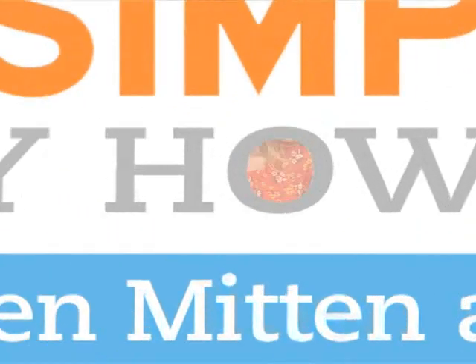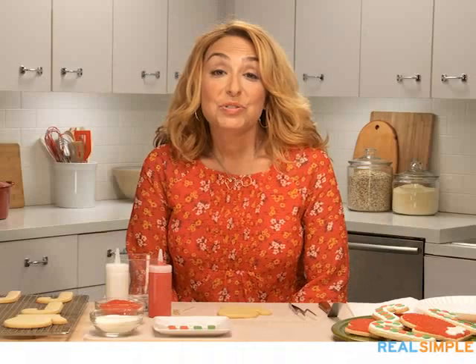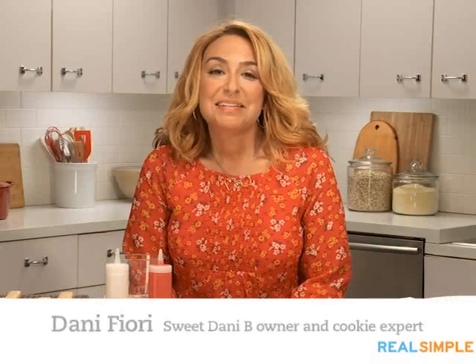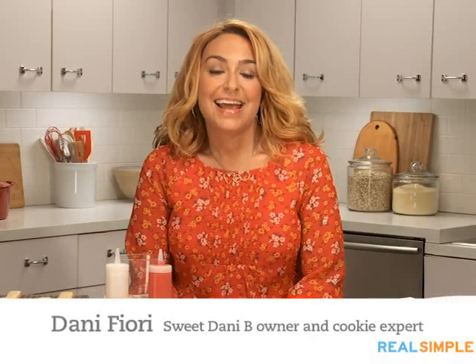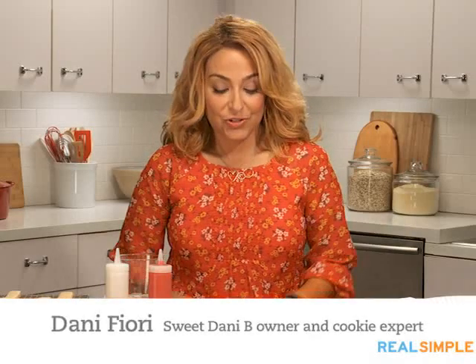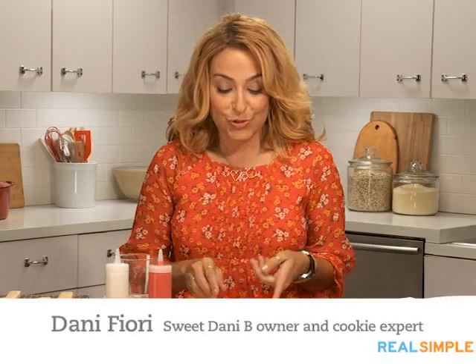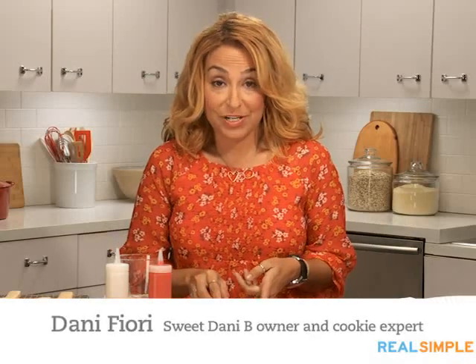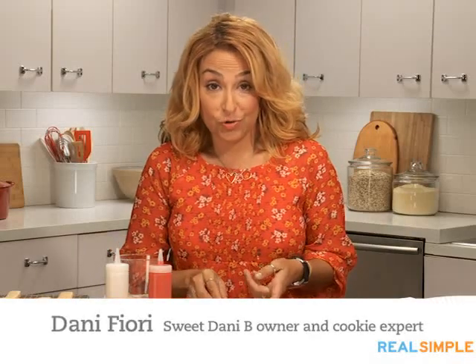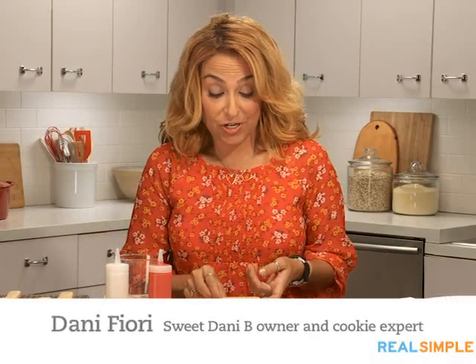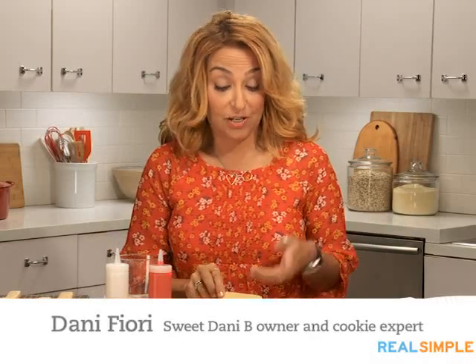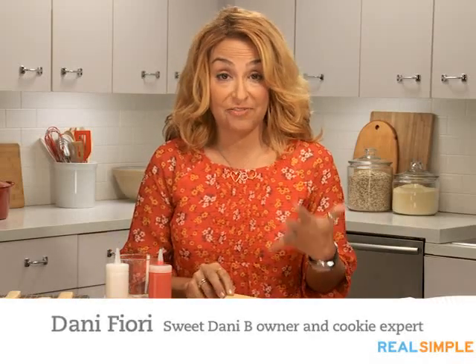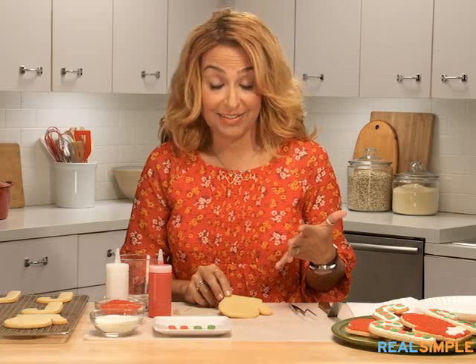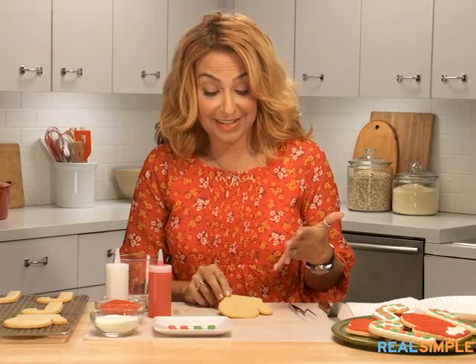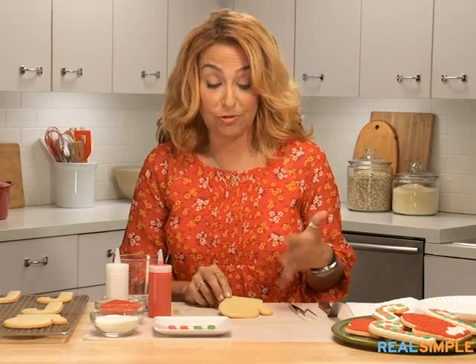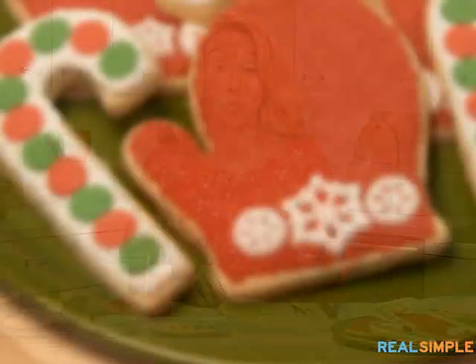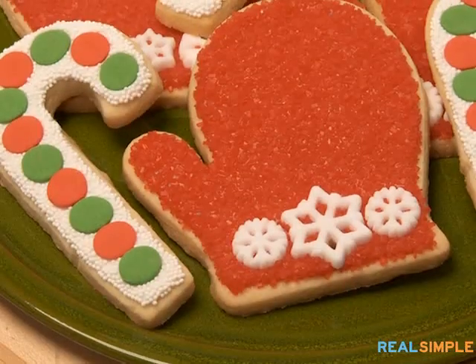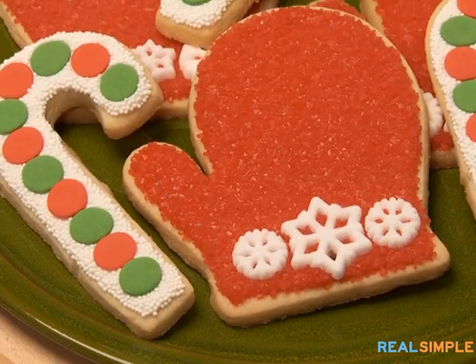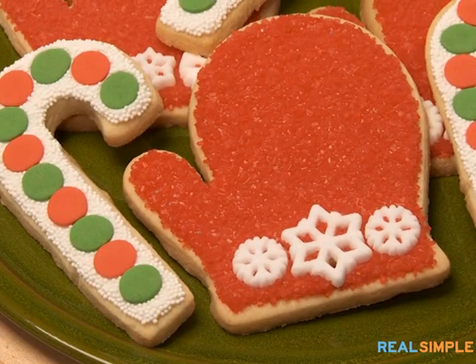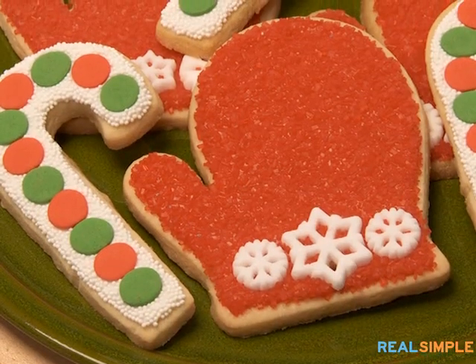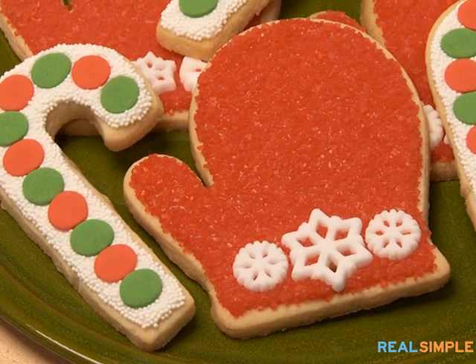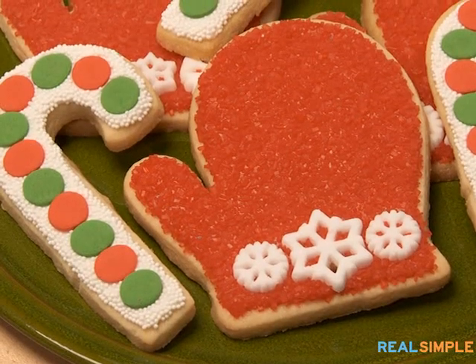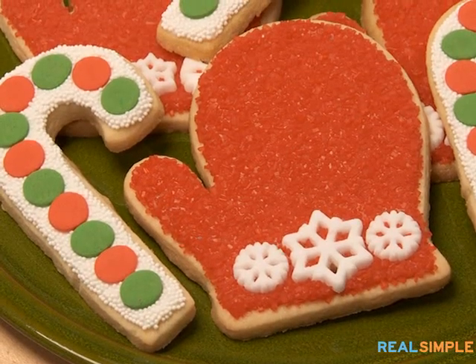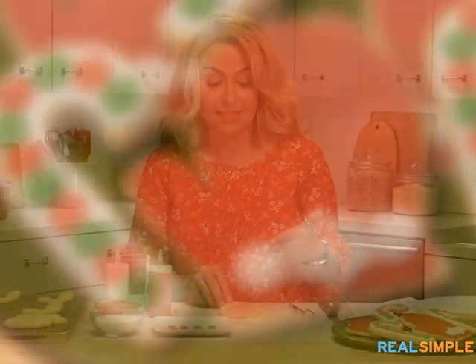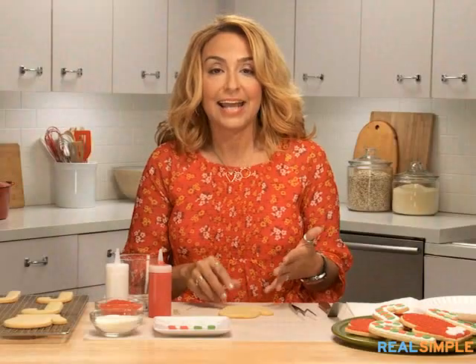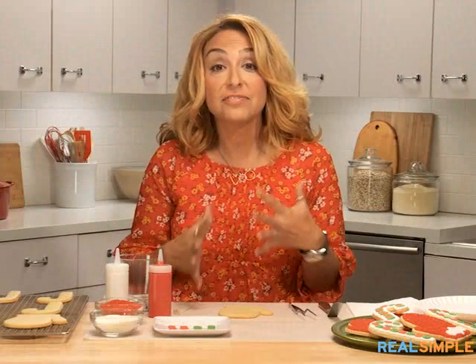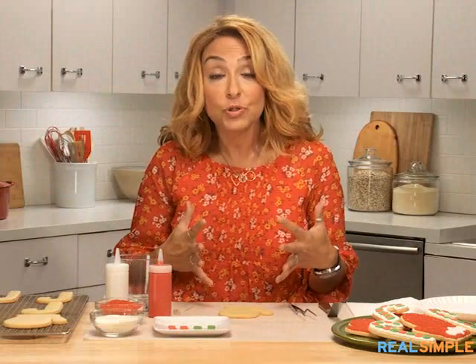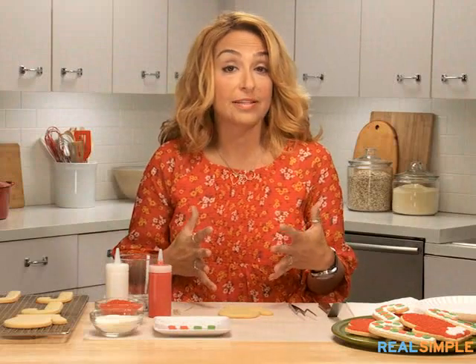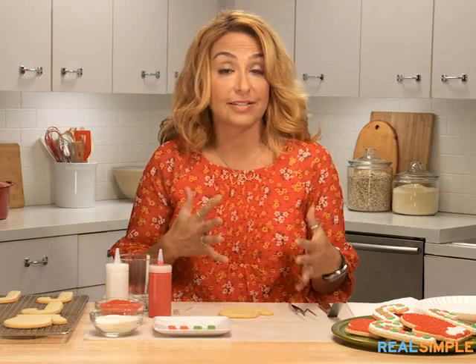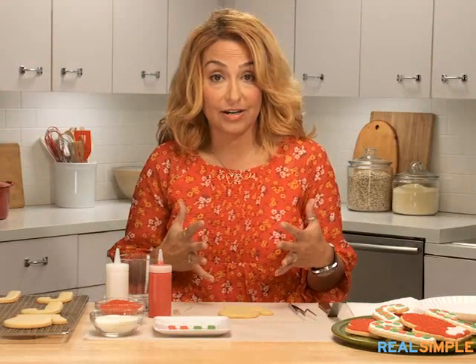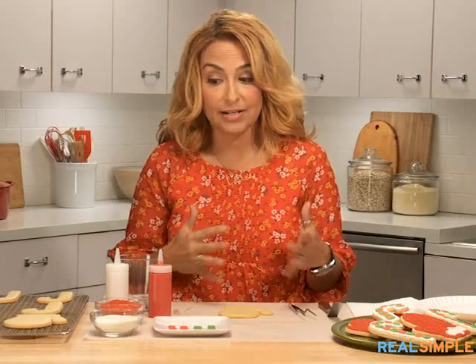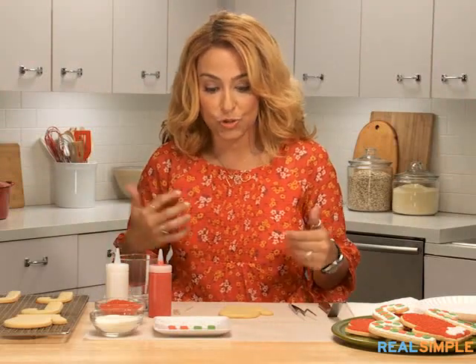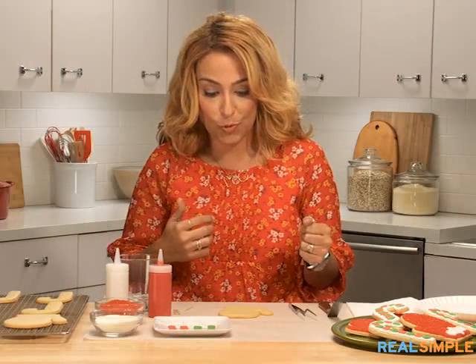Hi, I'm Sweet Dani B and I'm here to show you this really adorable cookie. It could be great for the holidays and it could be great for winter. That's what I love about the mitten and the candy cane cookies. It's kind of a similar process for icing and decorating, so I'm going to show you both.